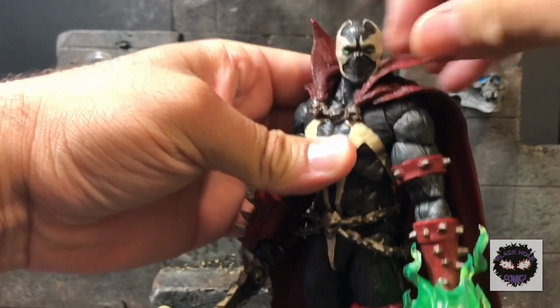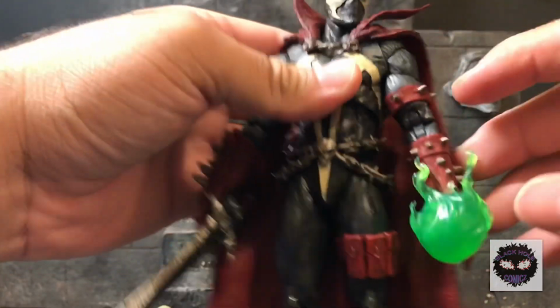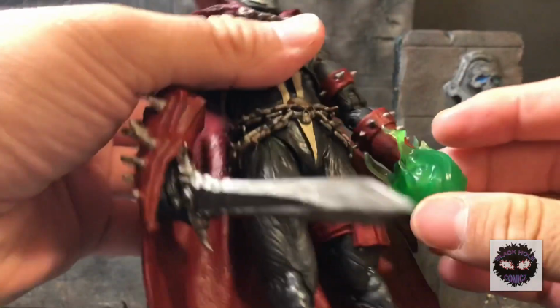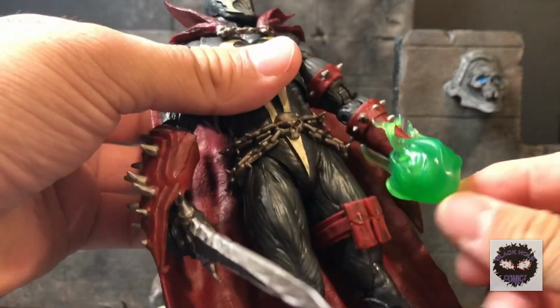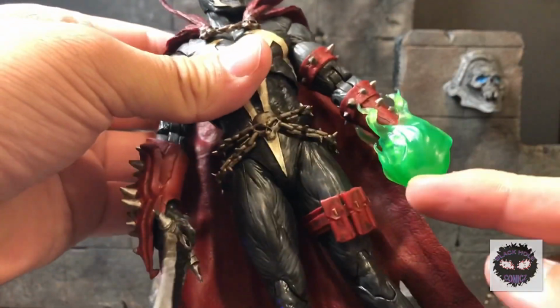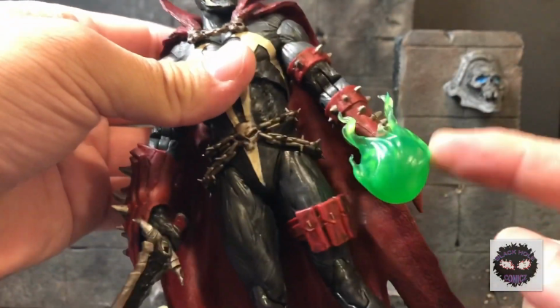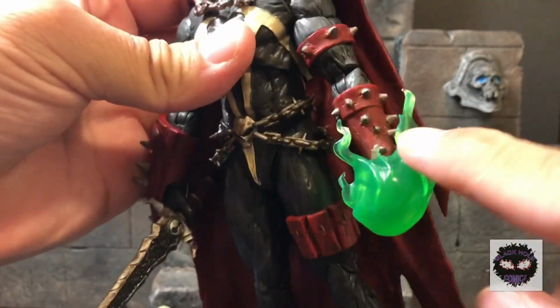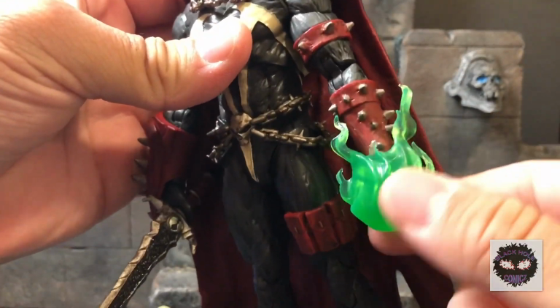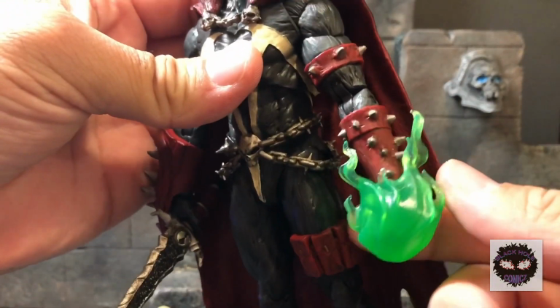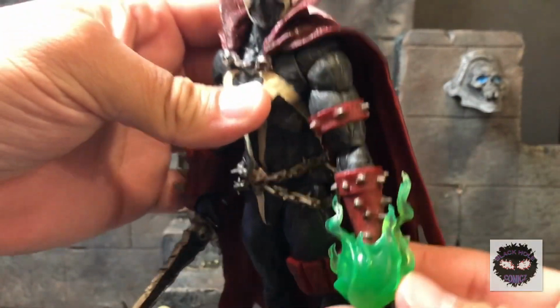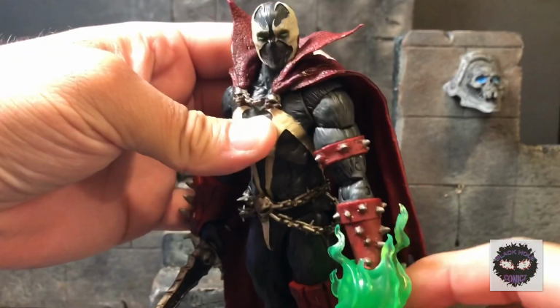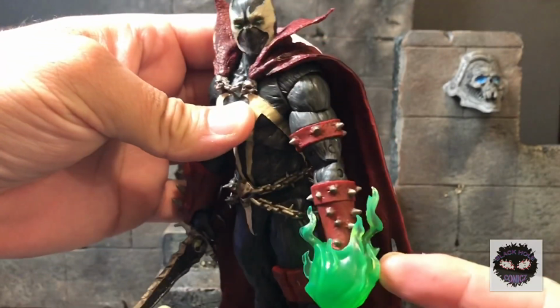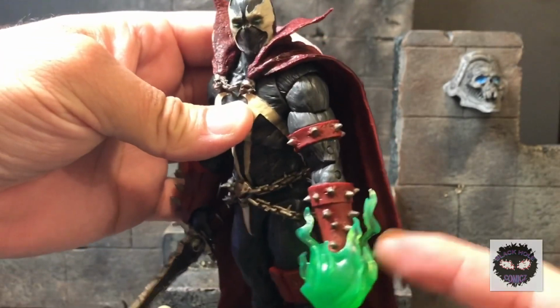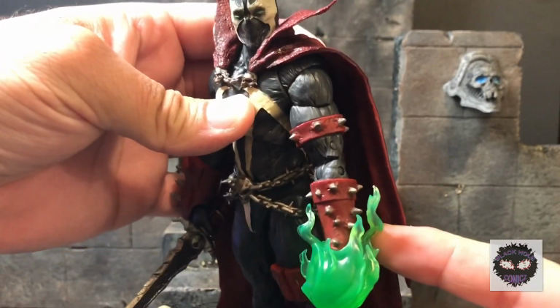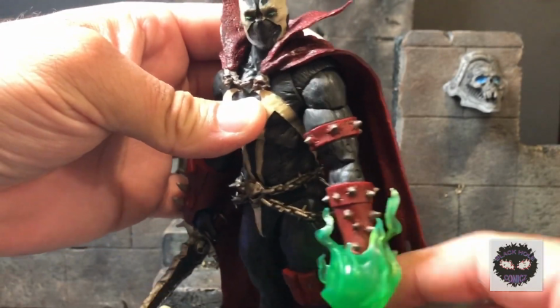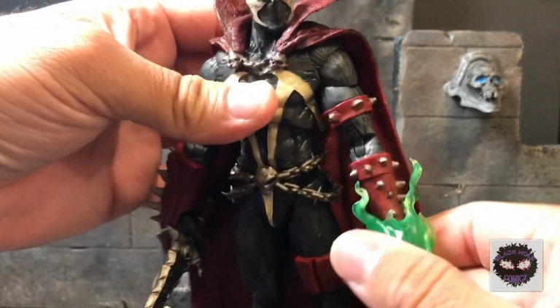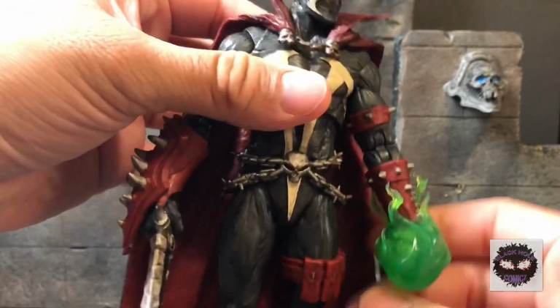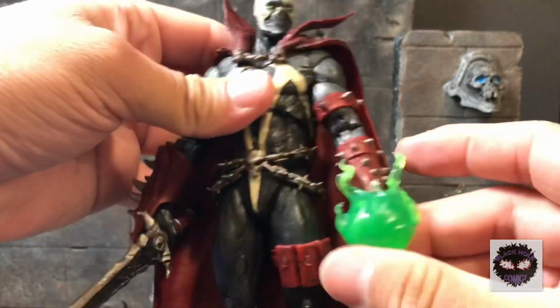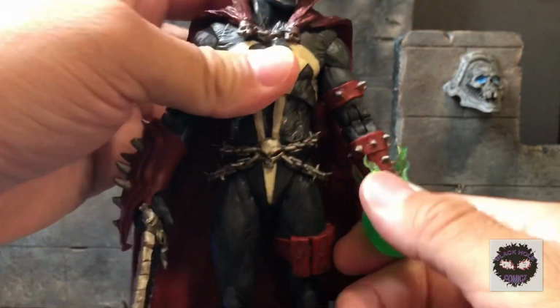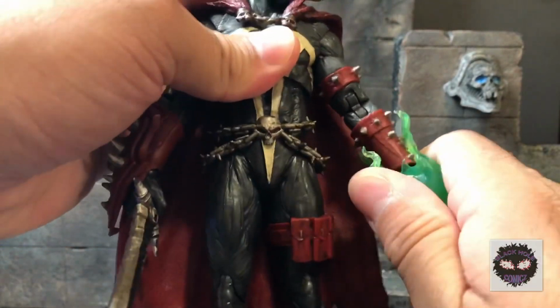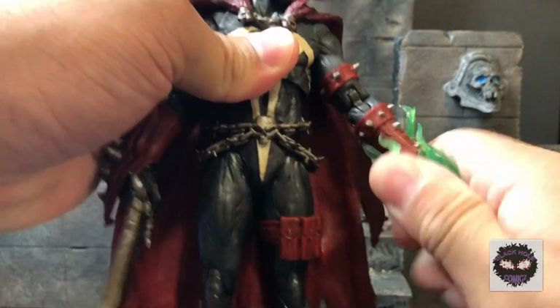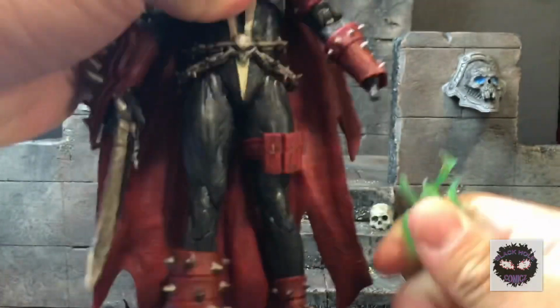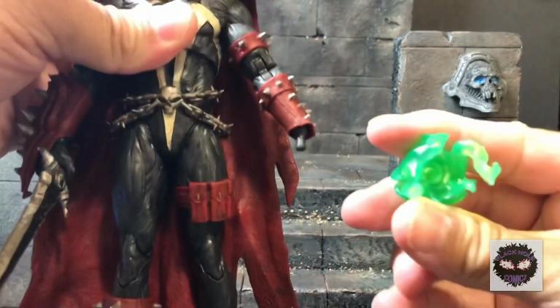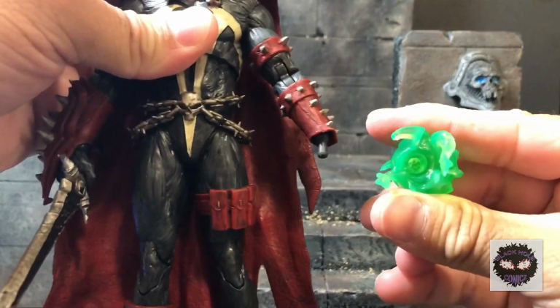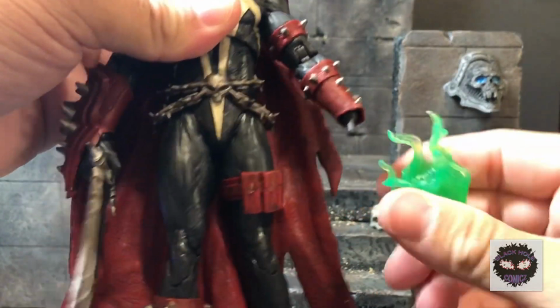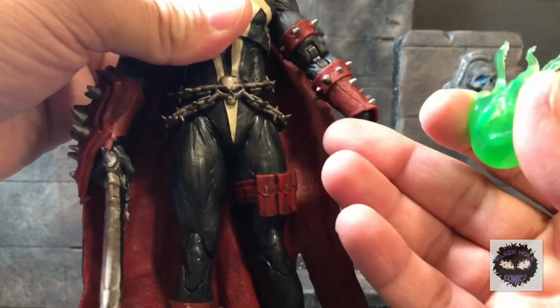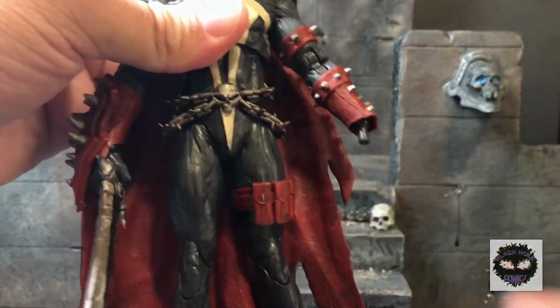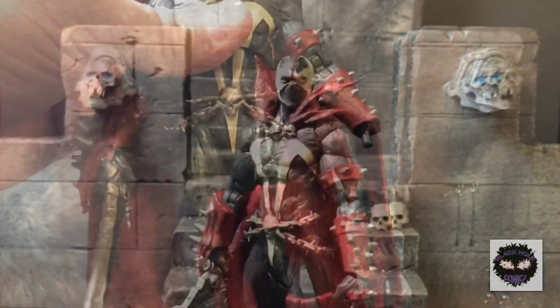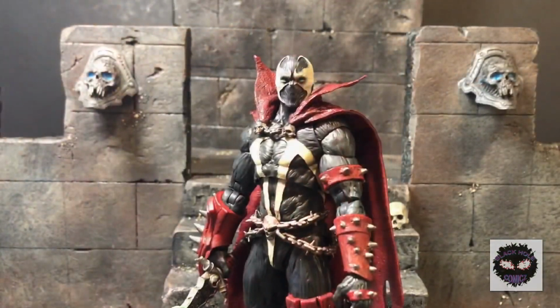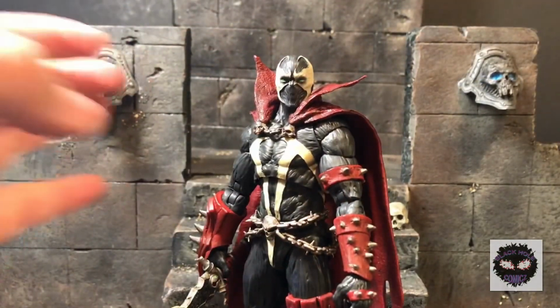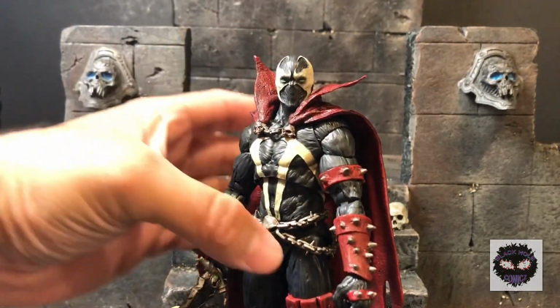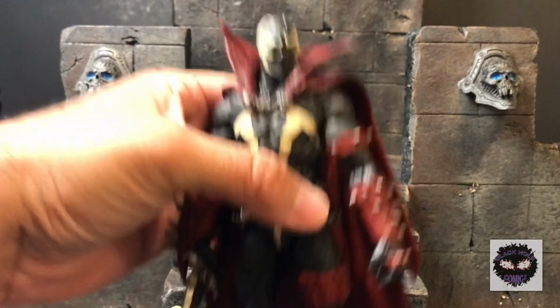Just a quick disclaimer: this effect piece does not come with the figure. It's part of the Mezco Green Lantern set — I kind of dremeled it out a bit to make it fit the peg. Okay, so we're going to quickly go over some of the detail.